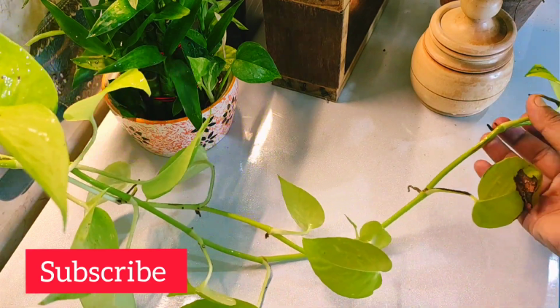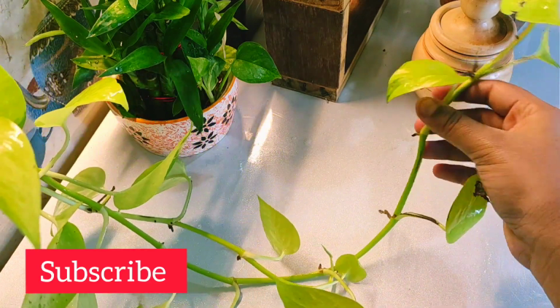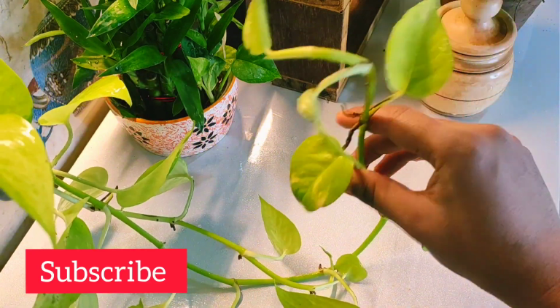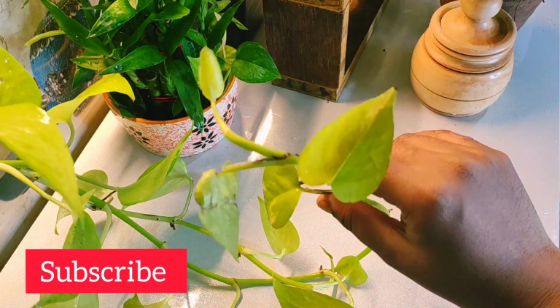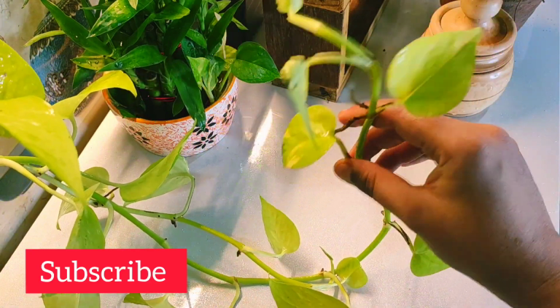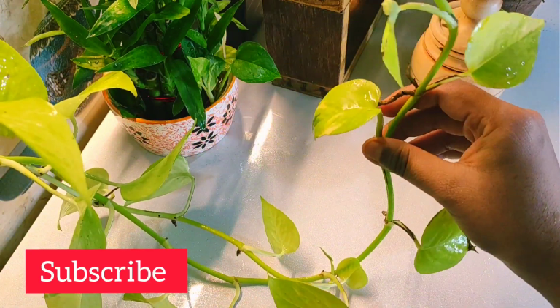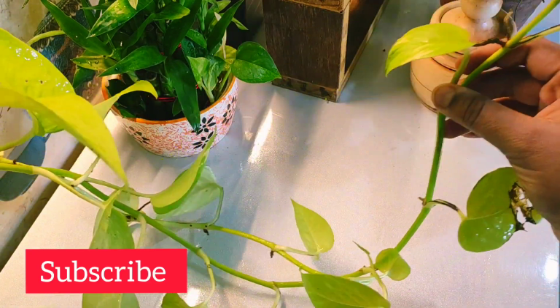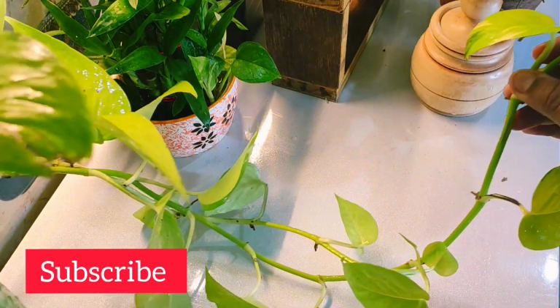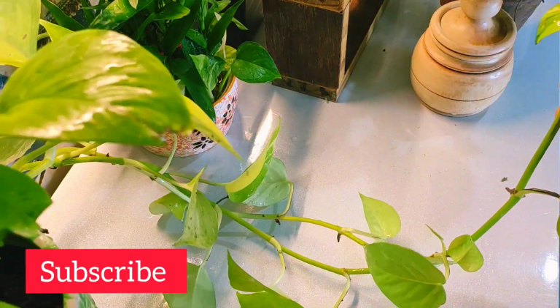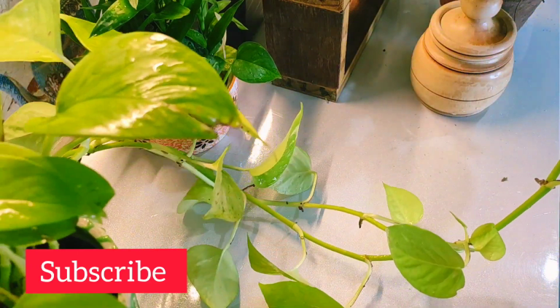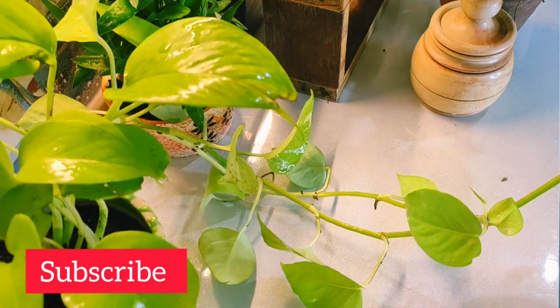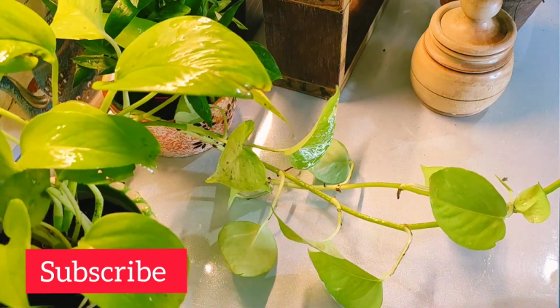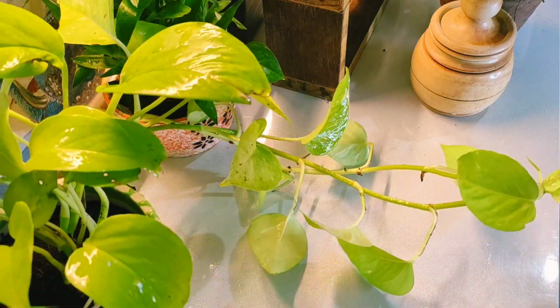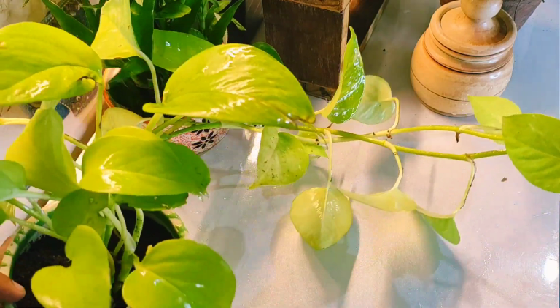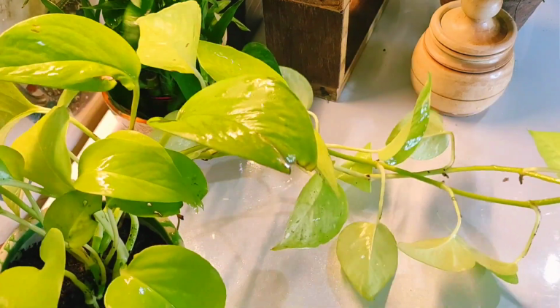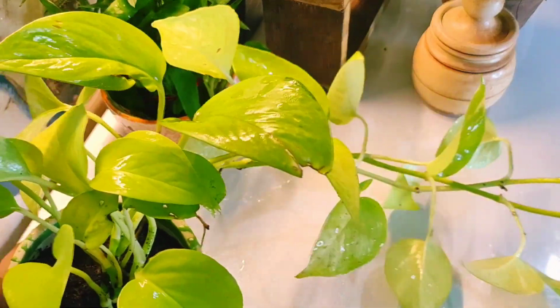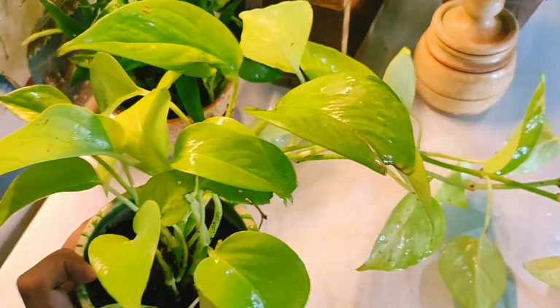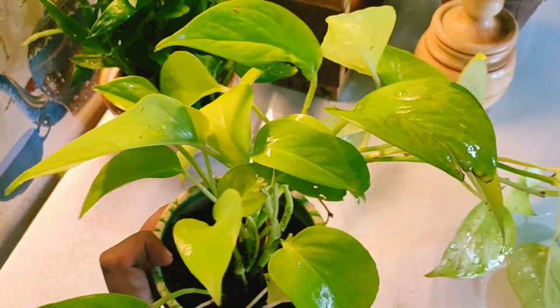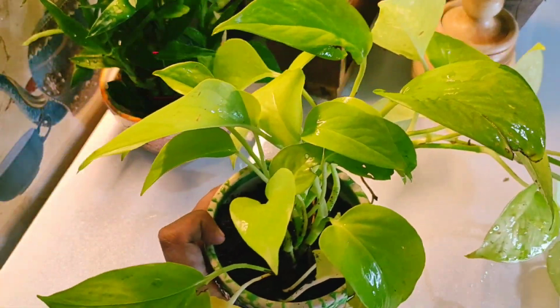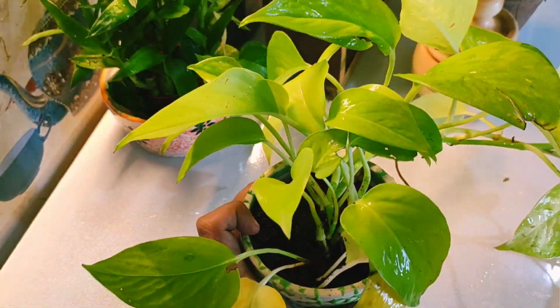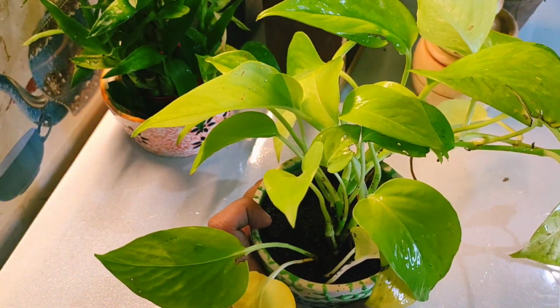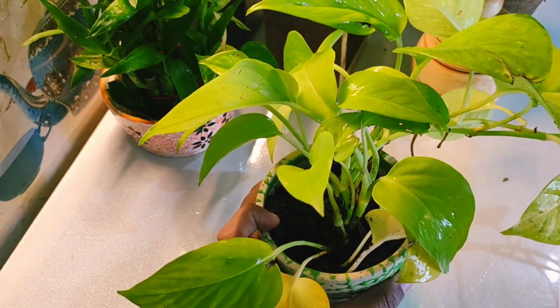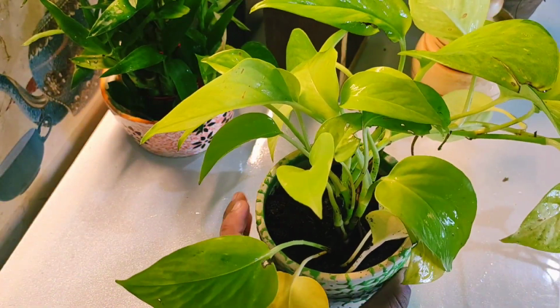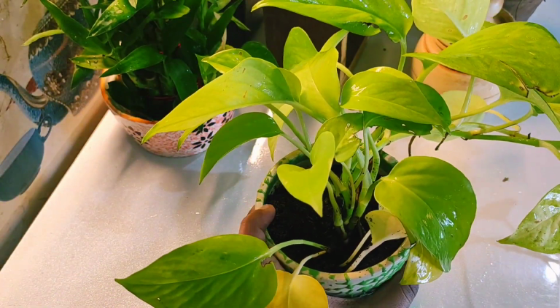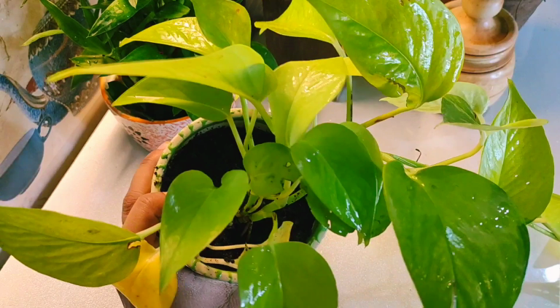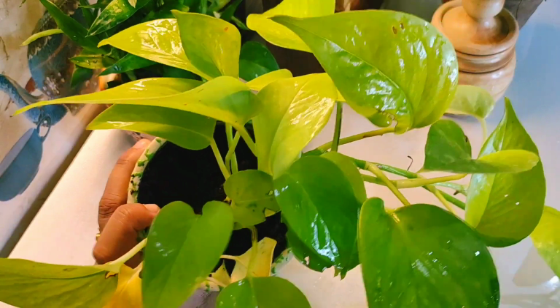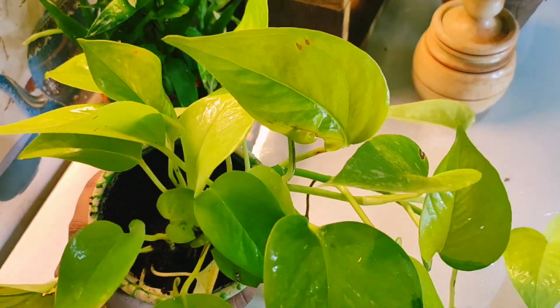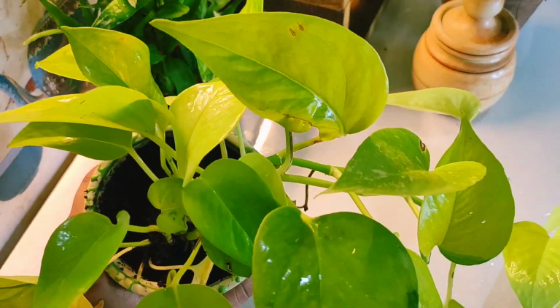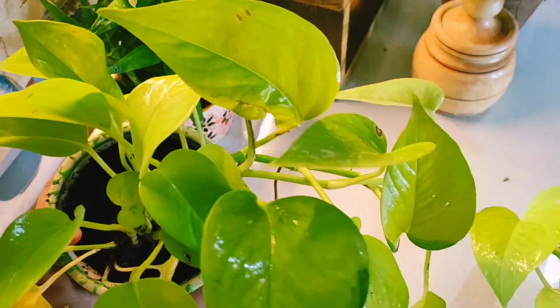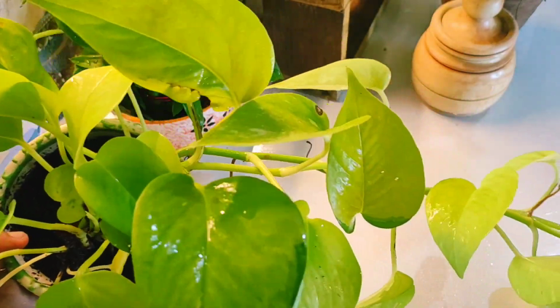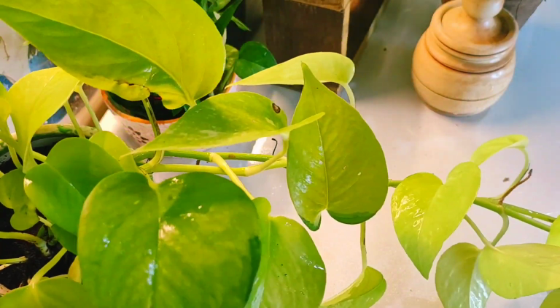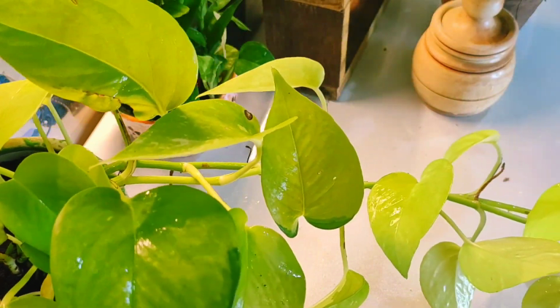I hope you liked this video. If you did, don't forget to like and subscribe to this channel. Also, don't forget to comment on which plant you'd like to see next.